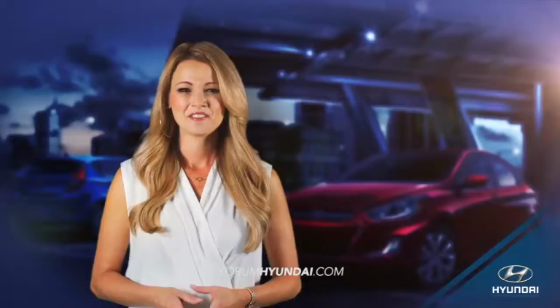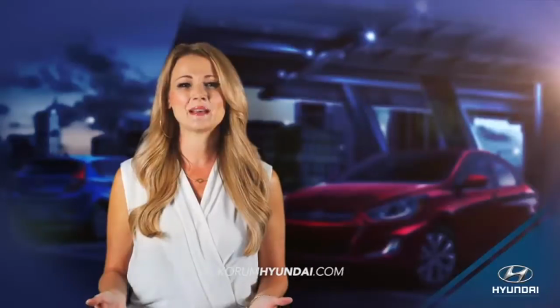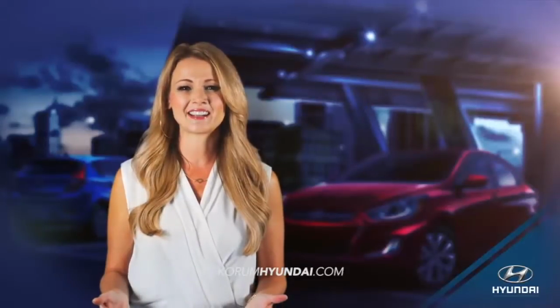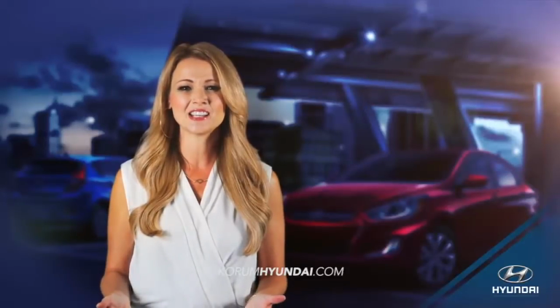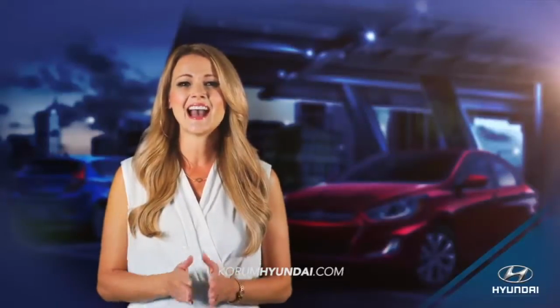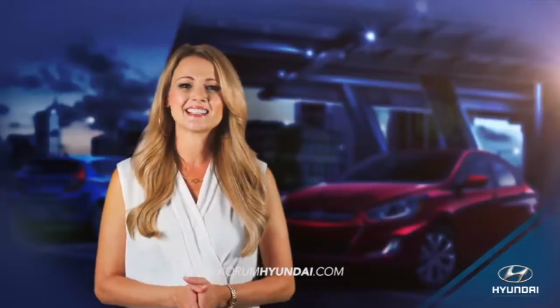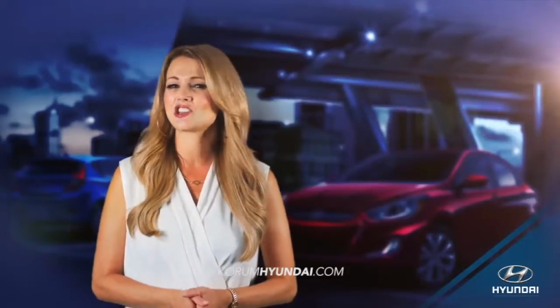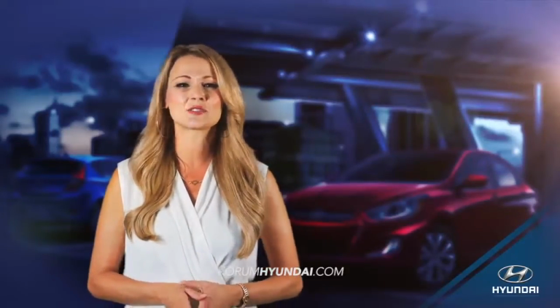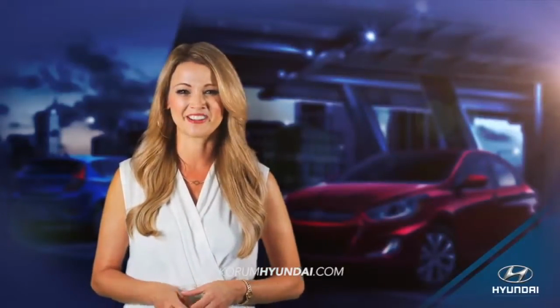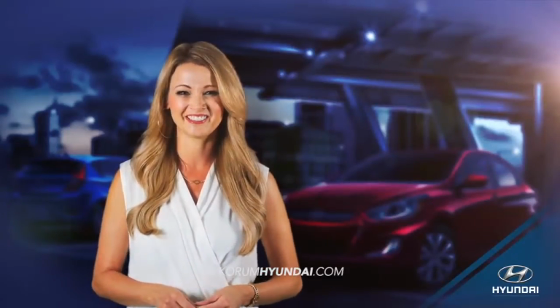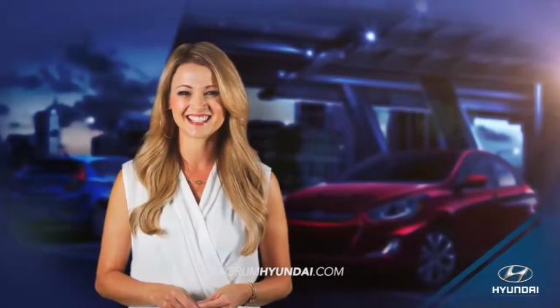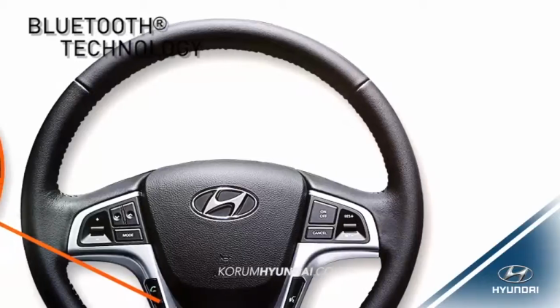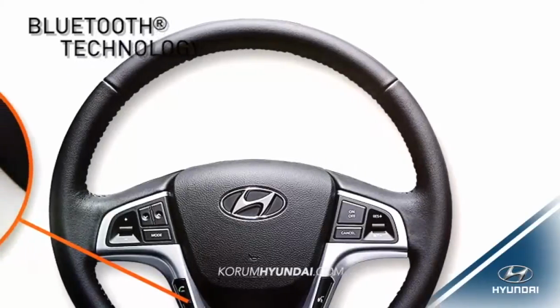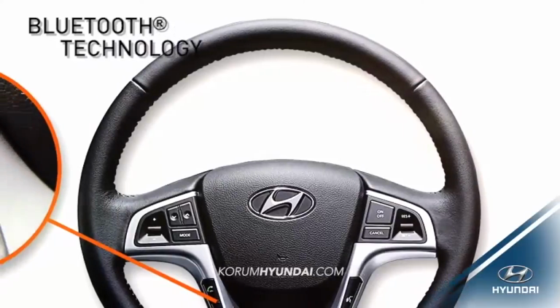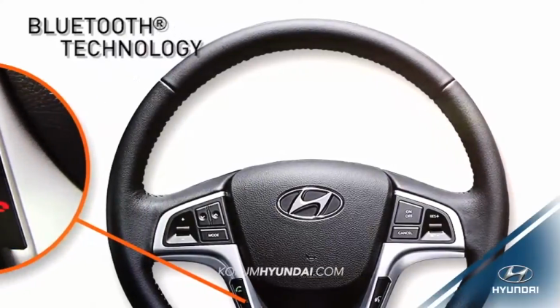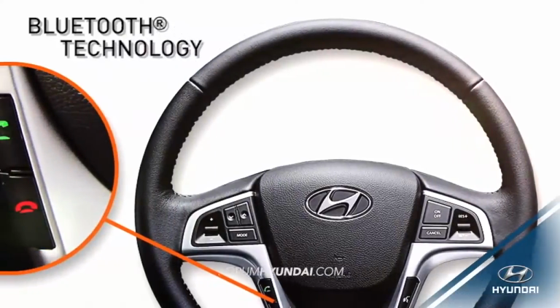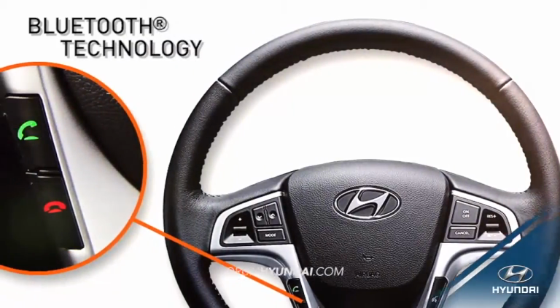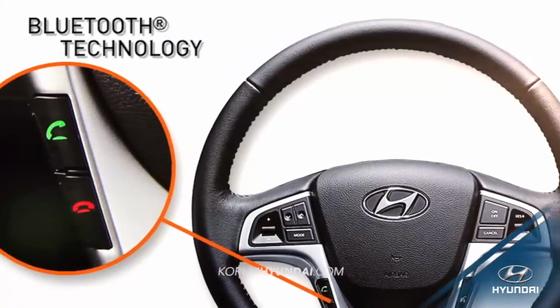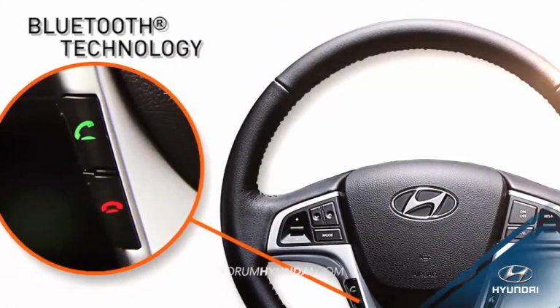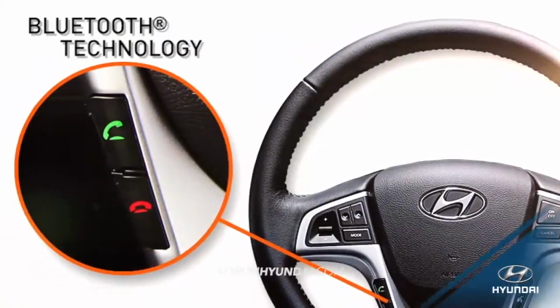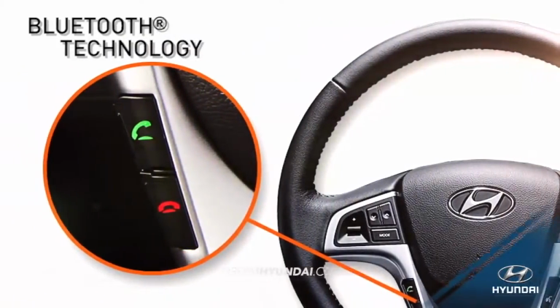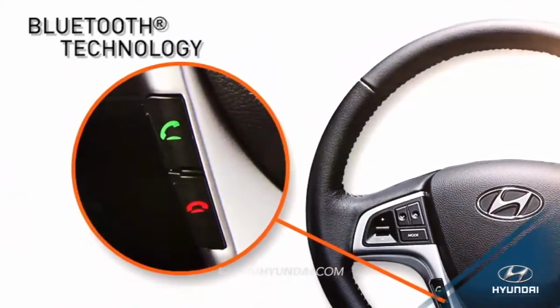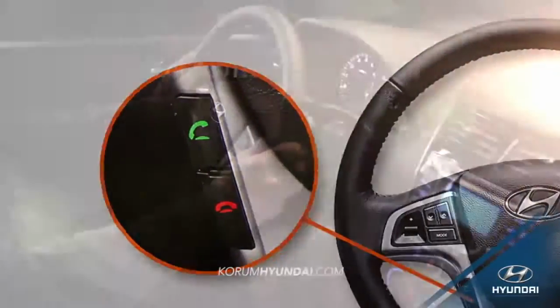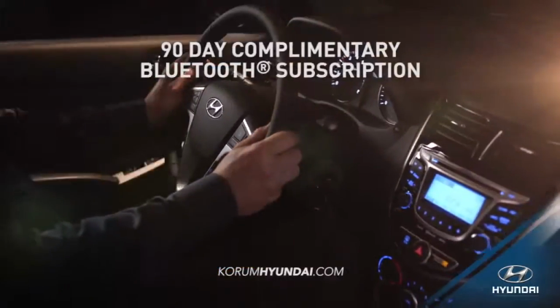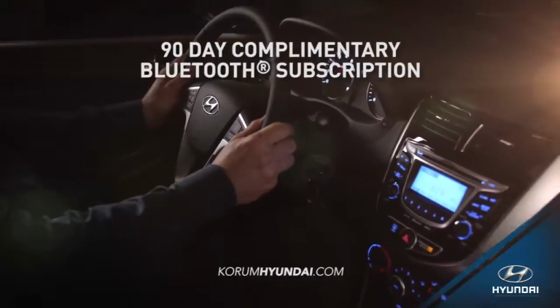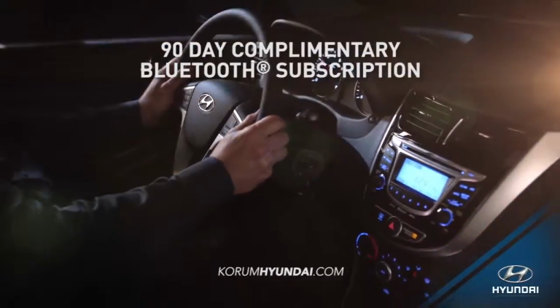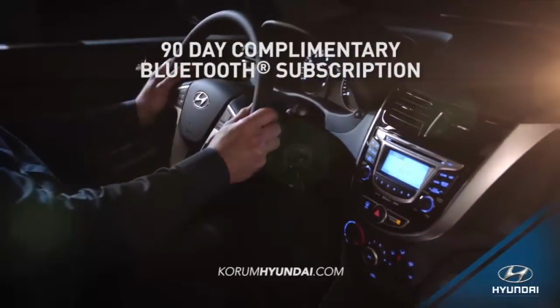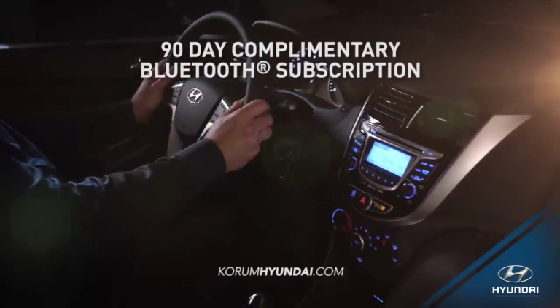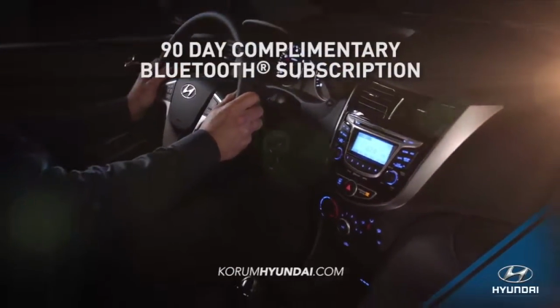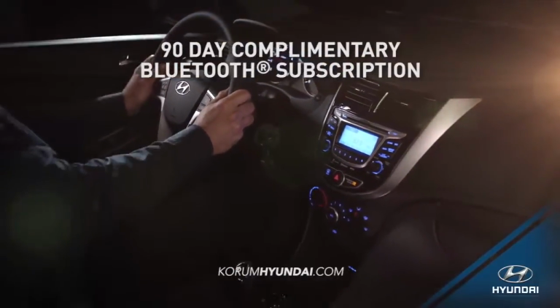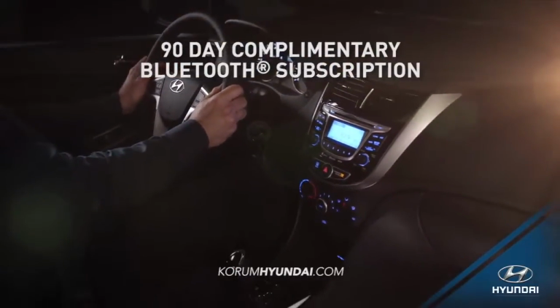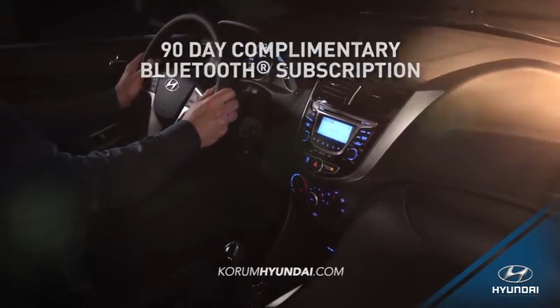When it comes to technology, the Accent is just smarter than the rest. With its steering wheel-mounted controls and integrated smartphone and Bluetooth features, you get a driving experience that's more hands-free and convenient.